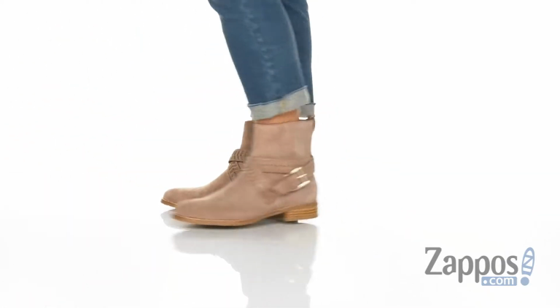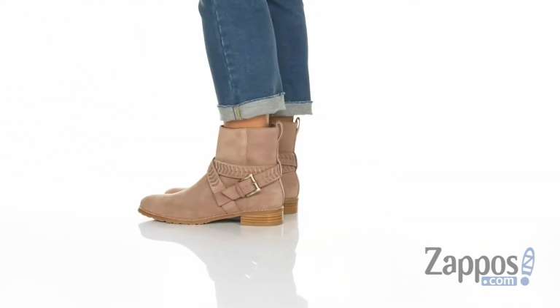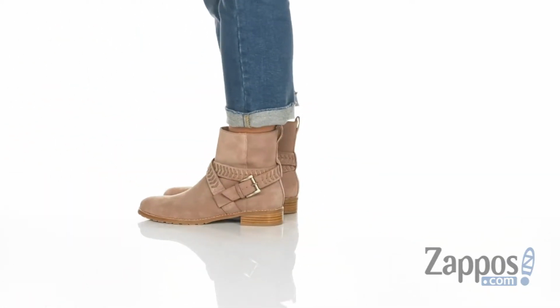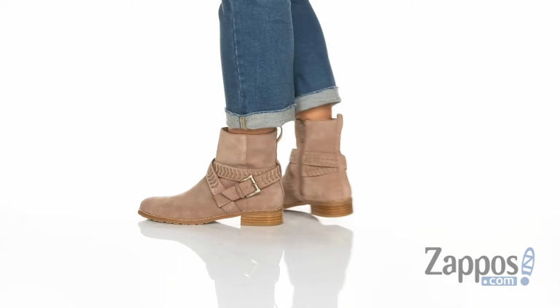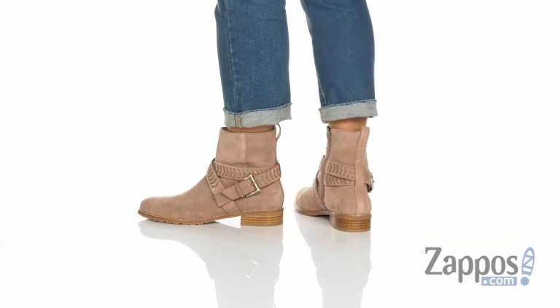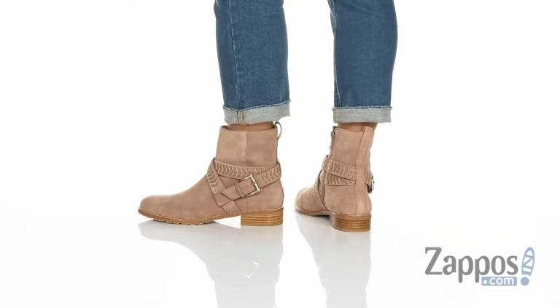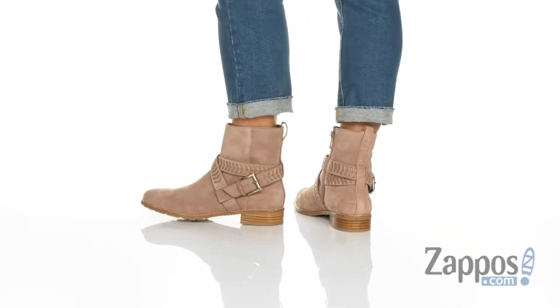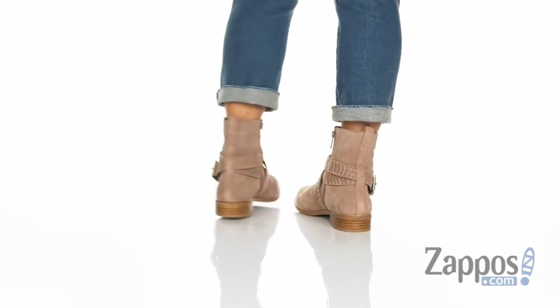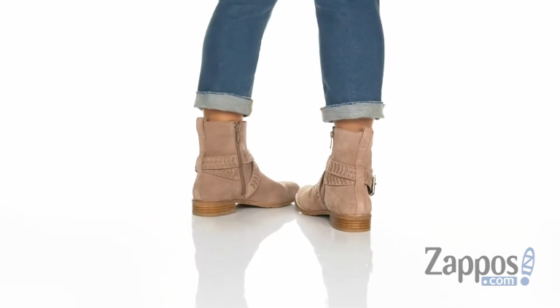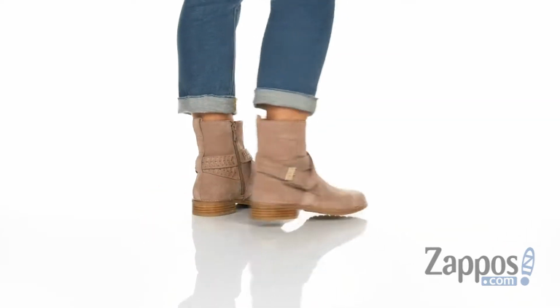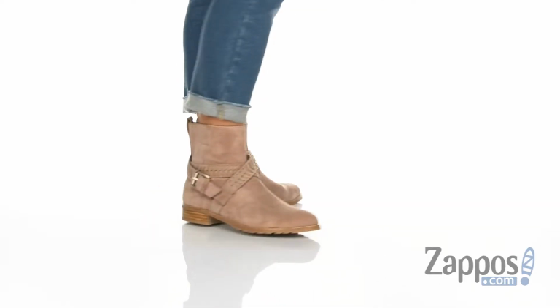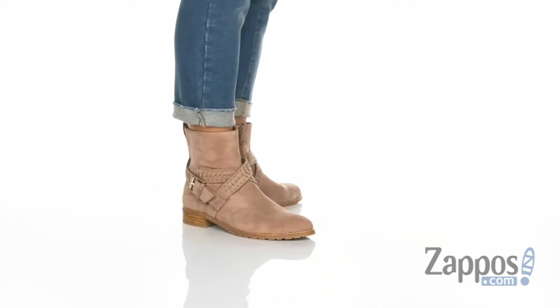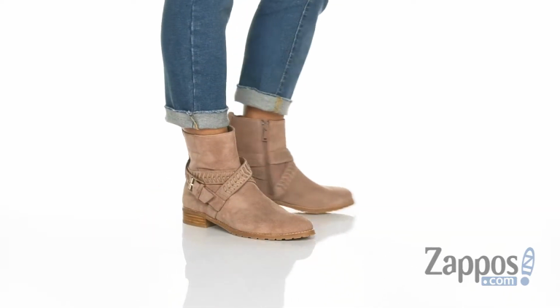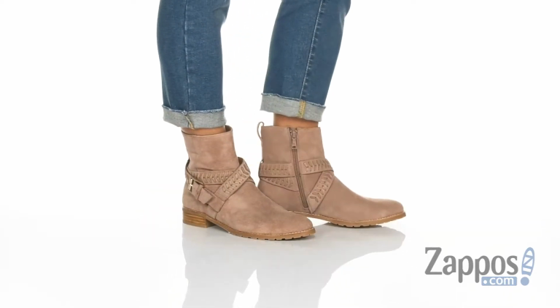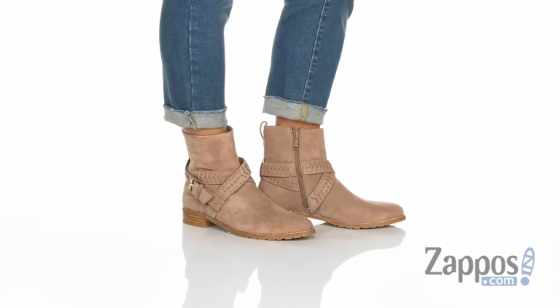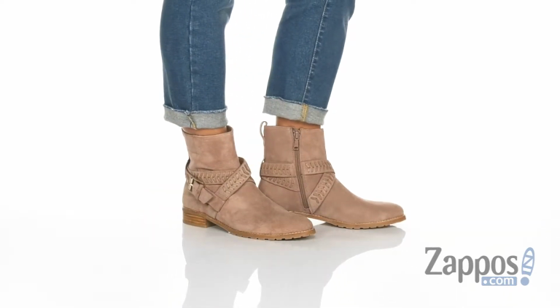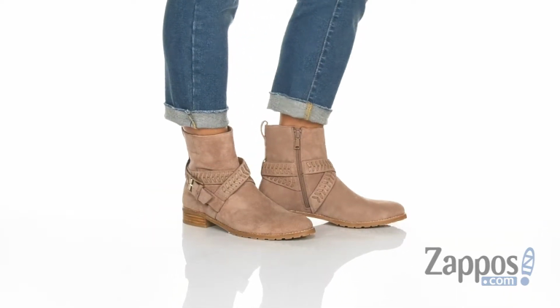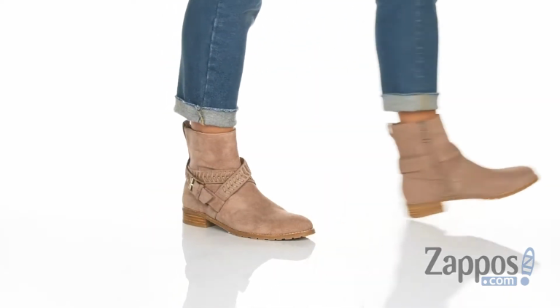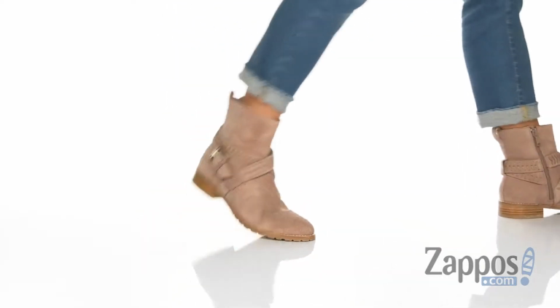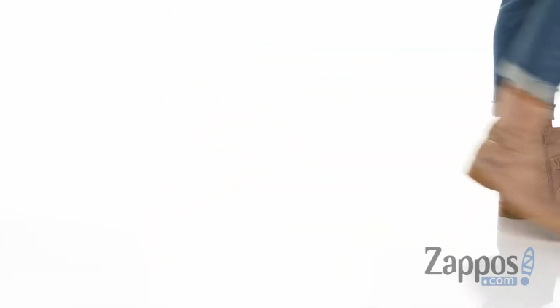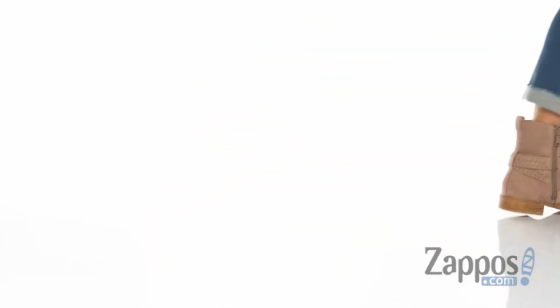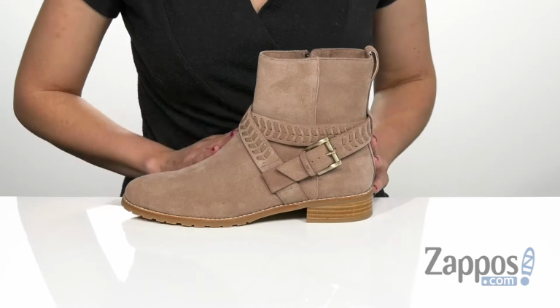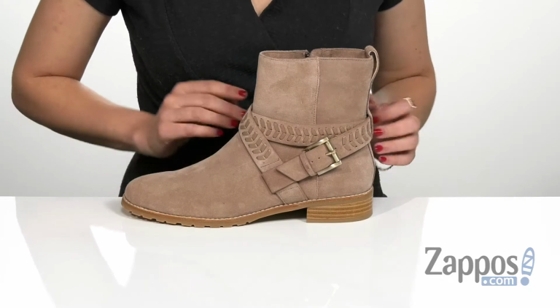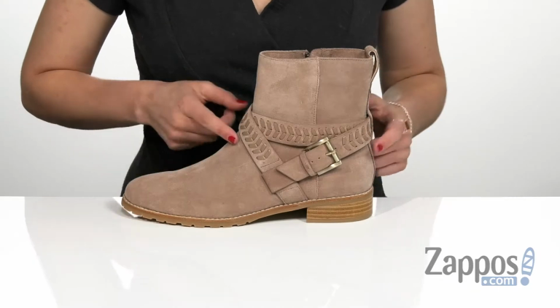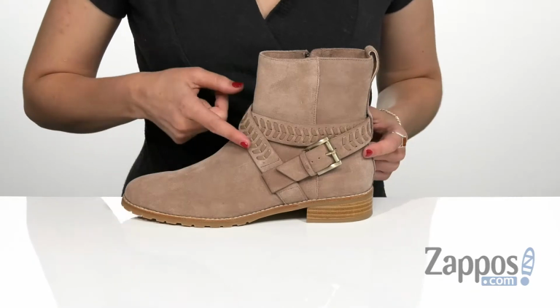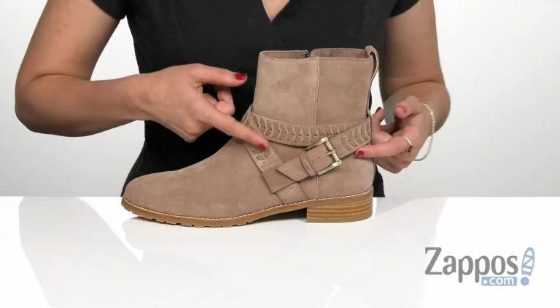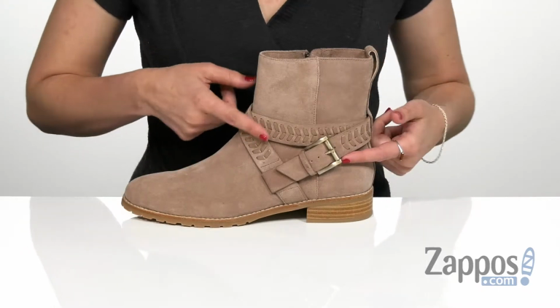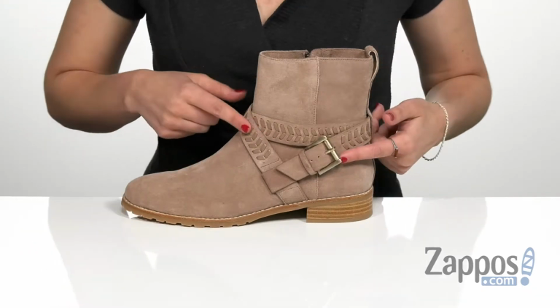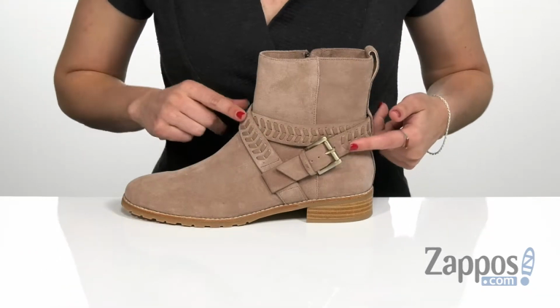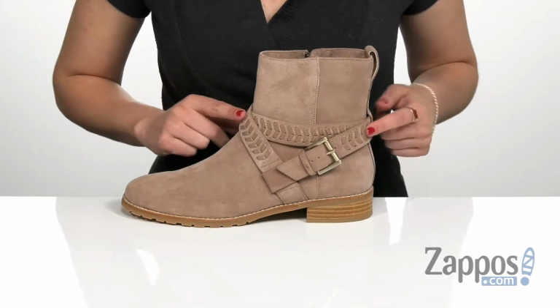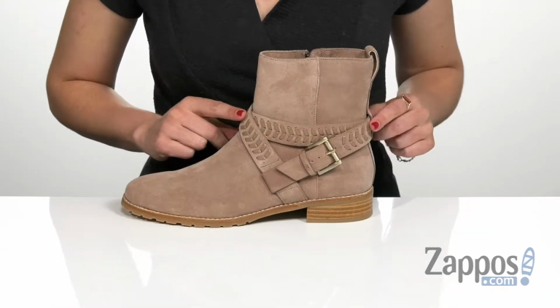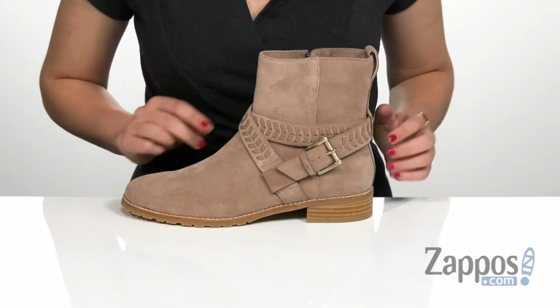This ankle boot is crafted from a really soft suede upper and features this stylish strap all around the ankle area that has this beautiful woven detailing all around.